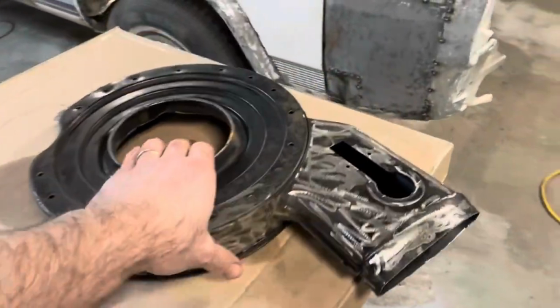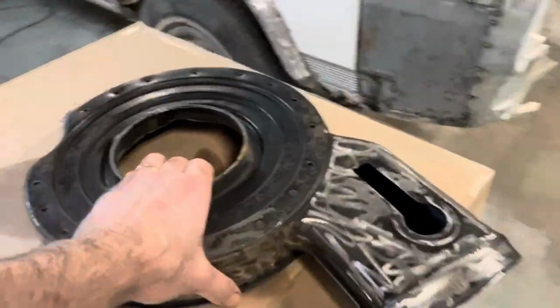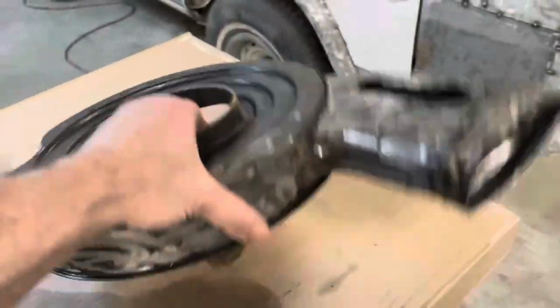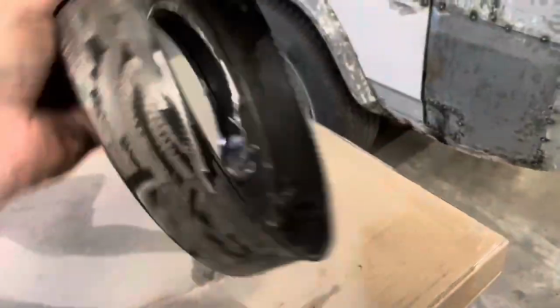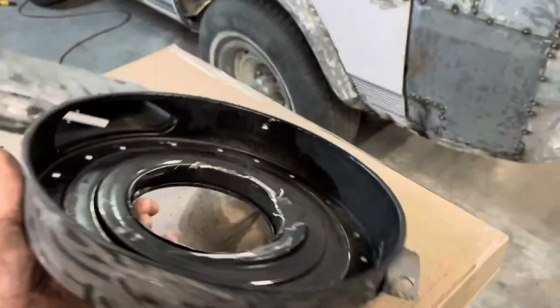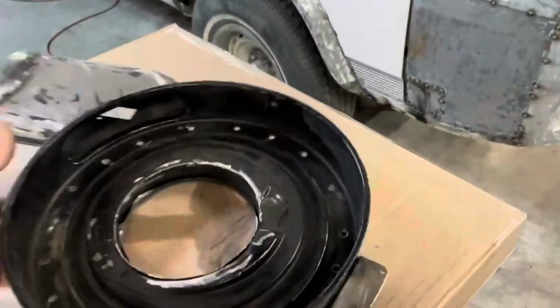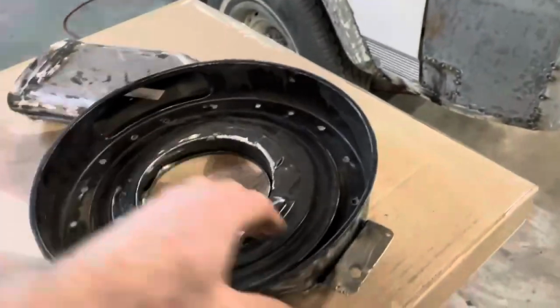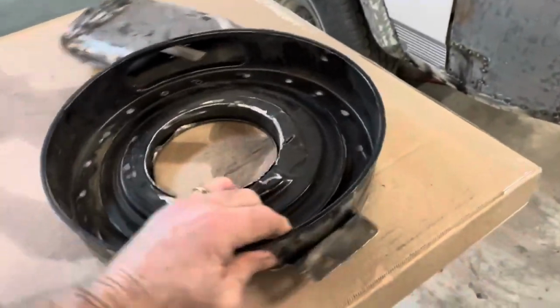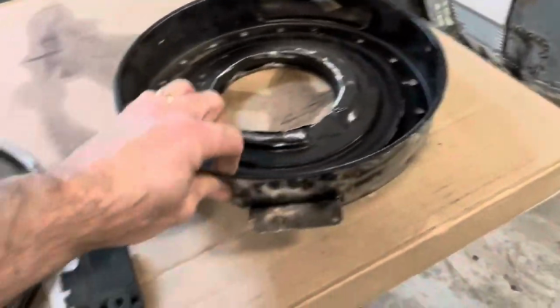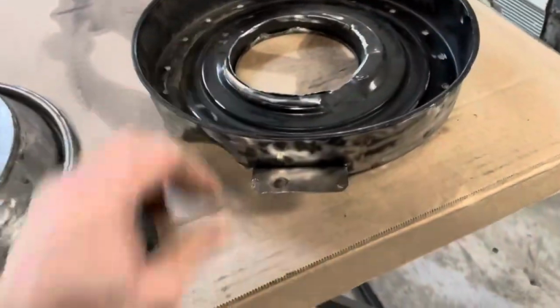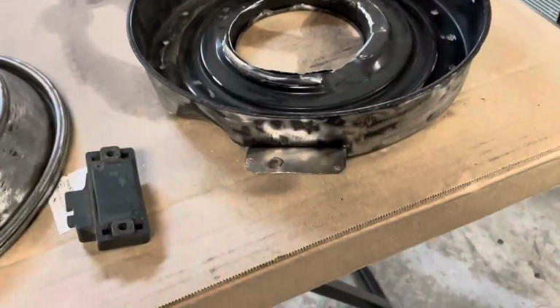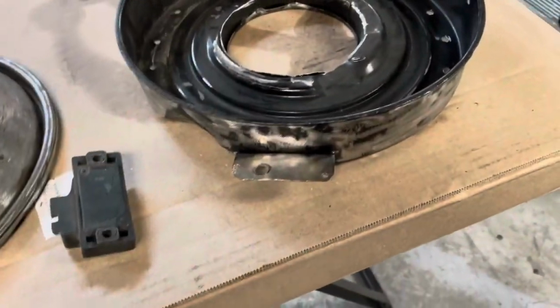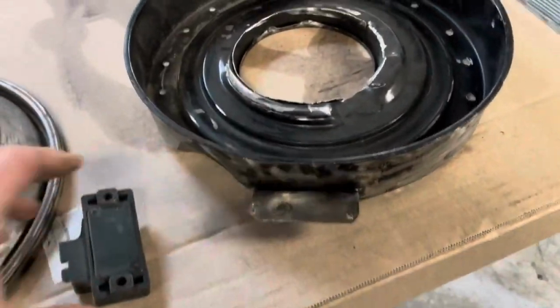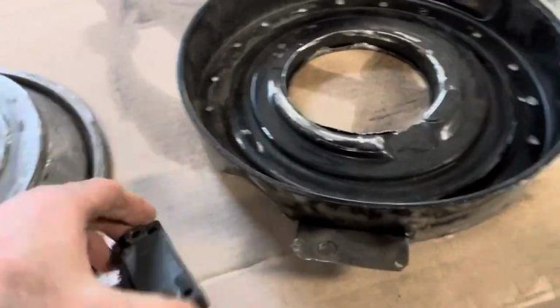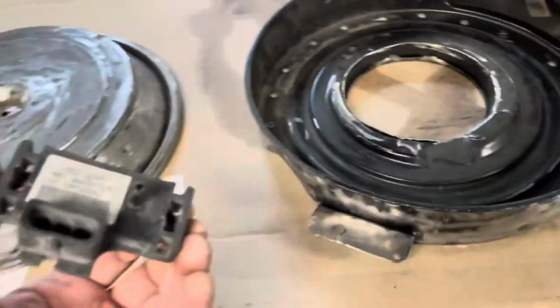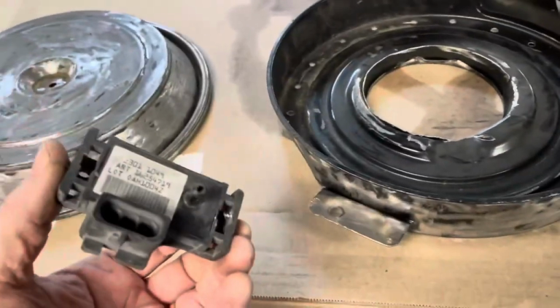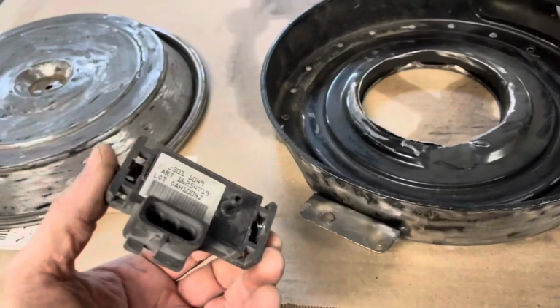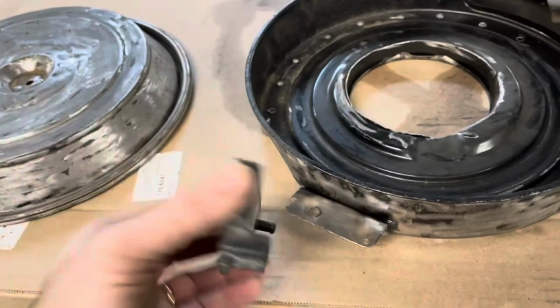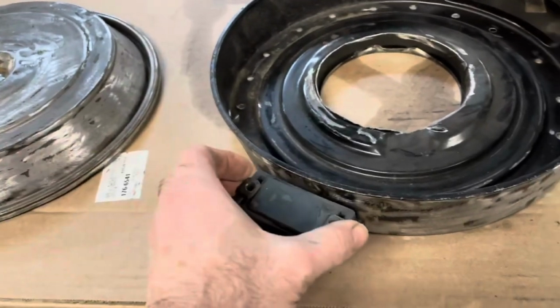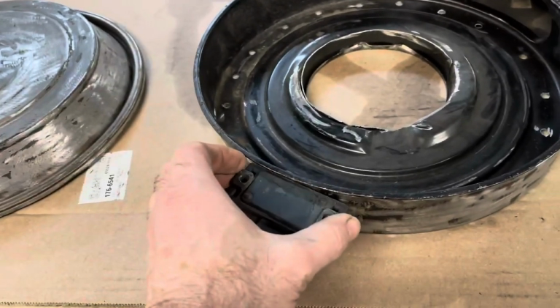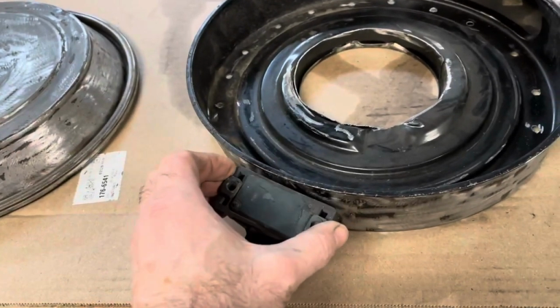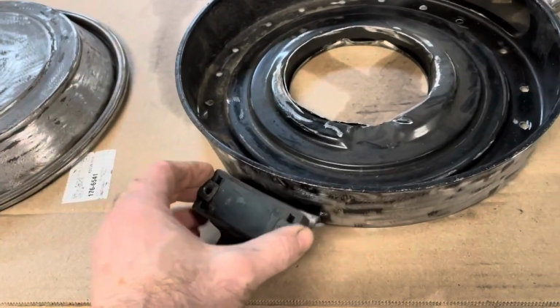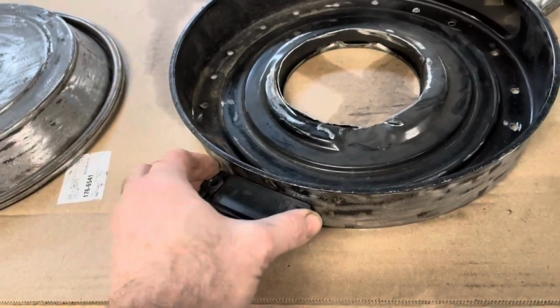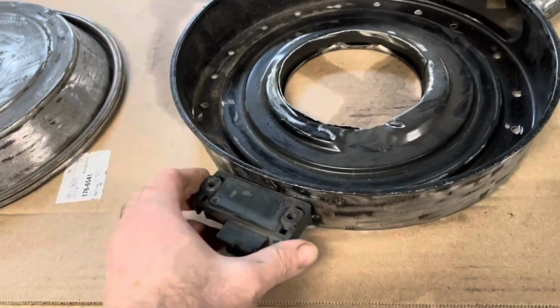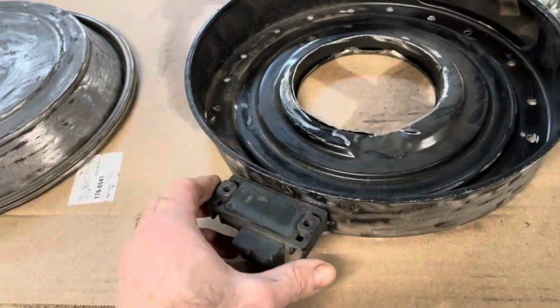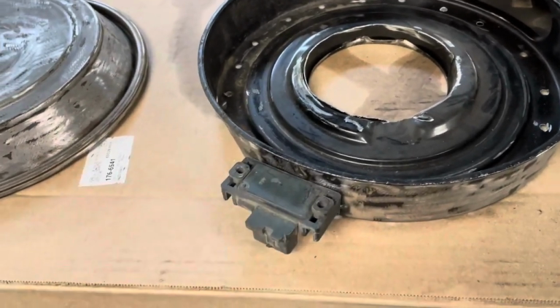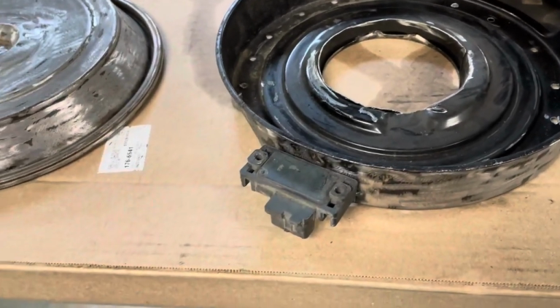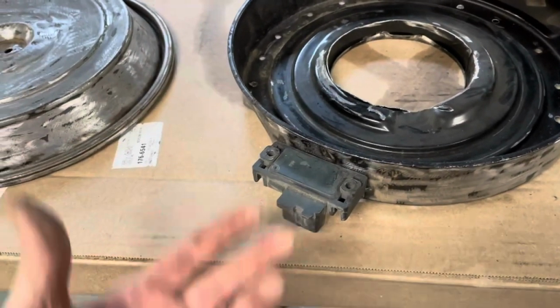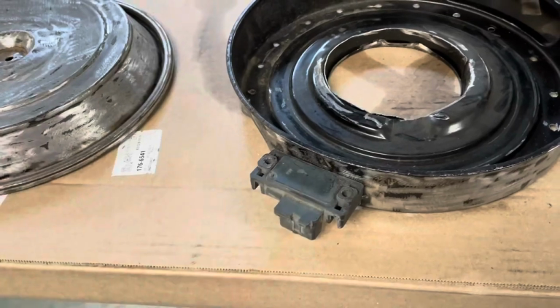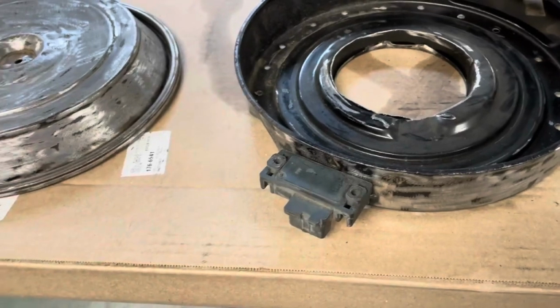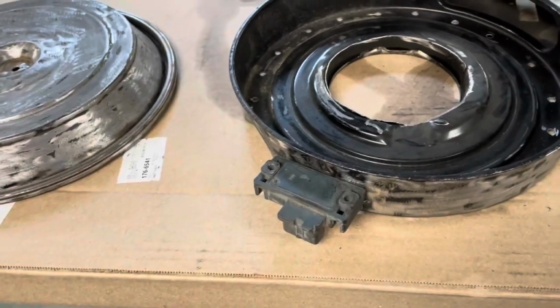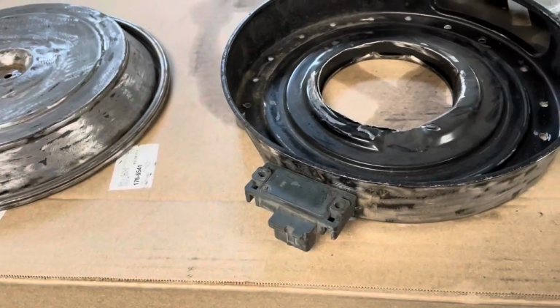All right, so first little project, kind of an easy one. I just welded me a little bracket on there, and this dude will go down through there, run a couple screws in it, and that's where I'm at — my map sensor.